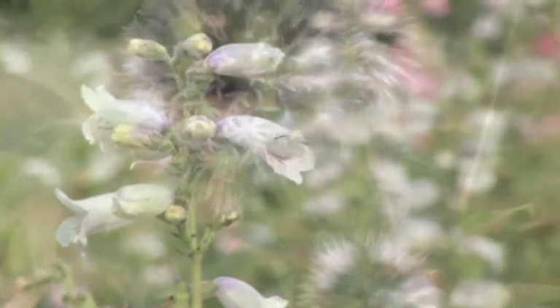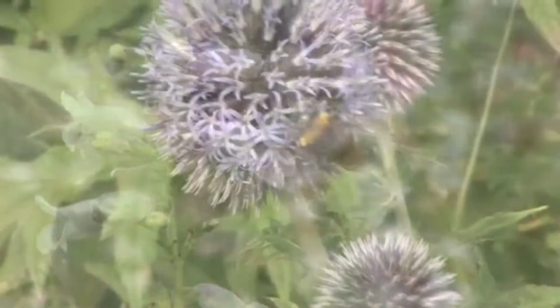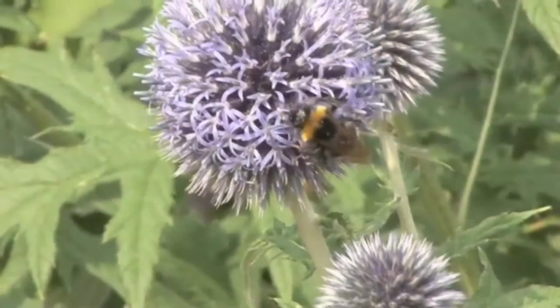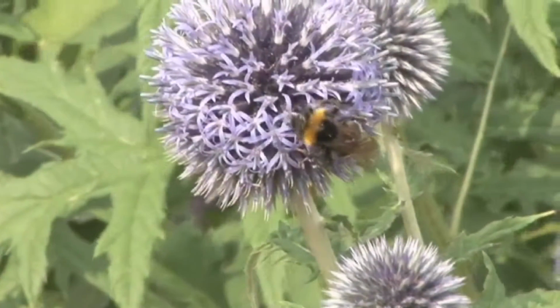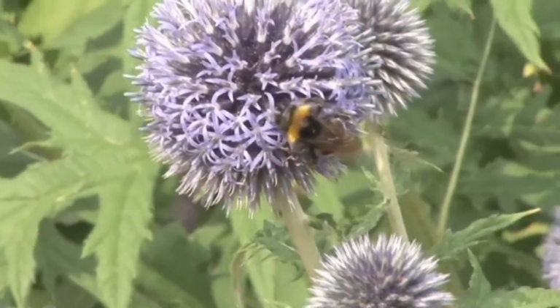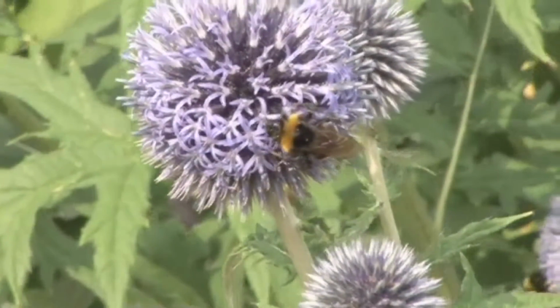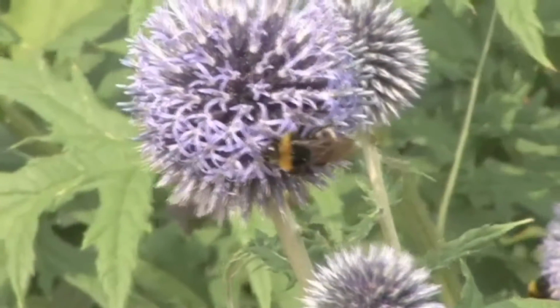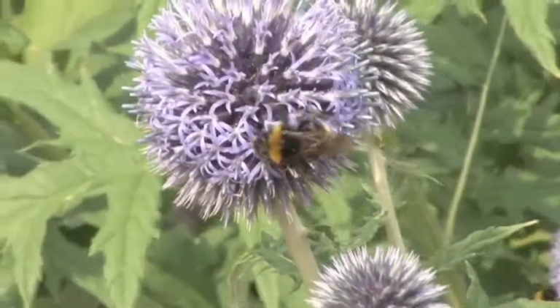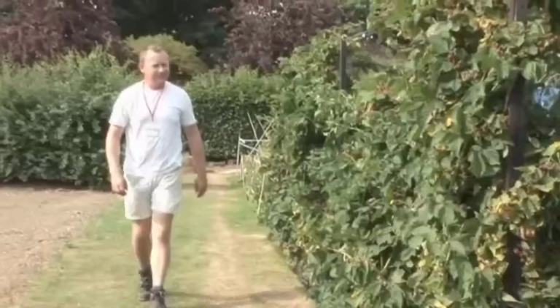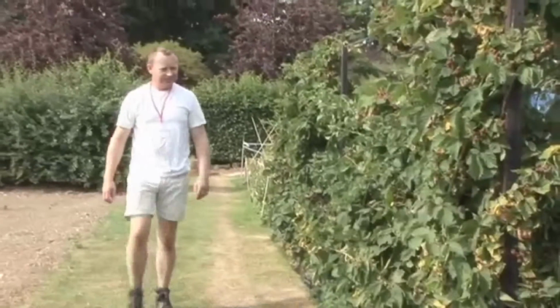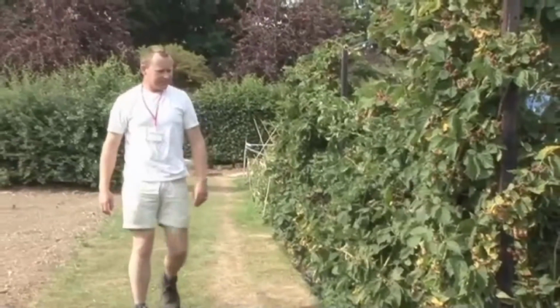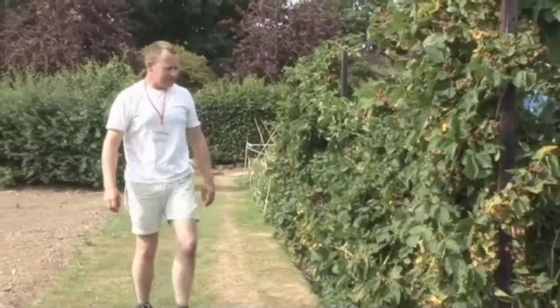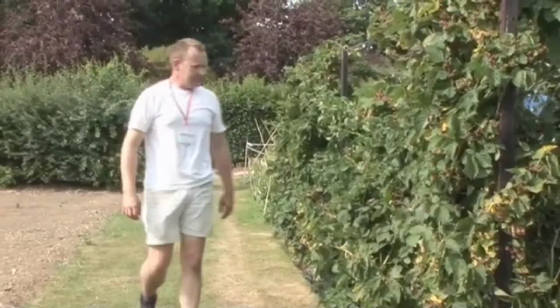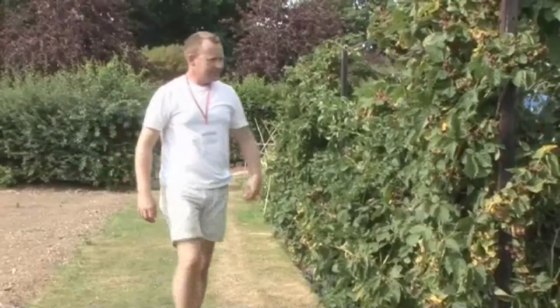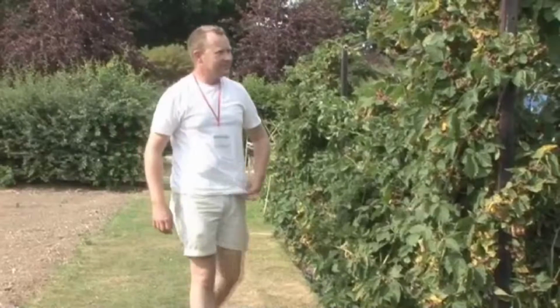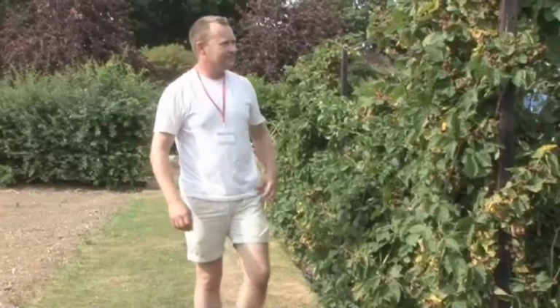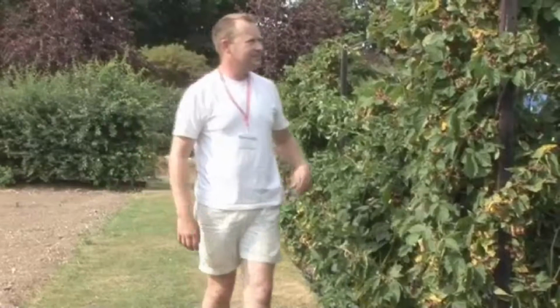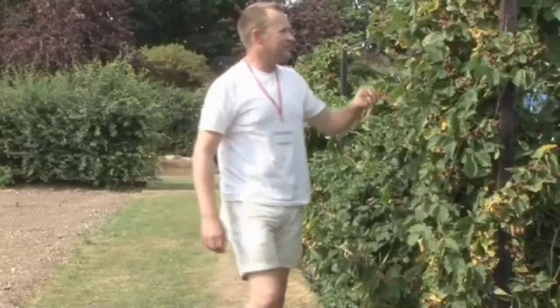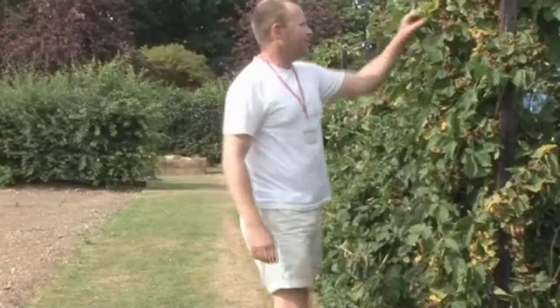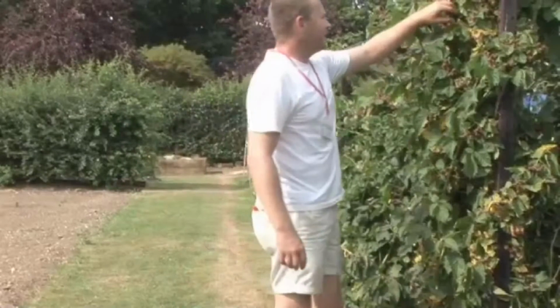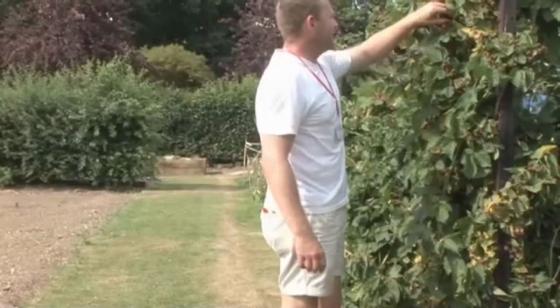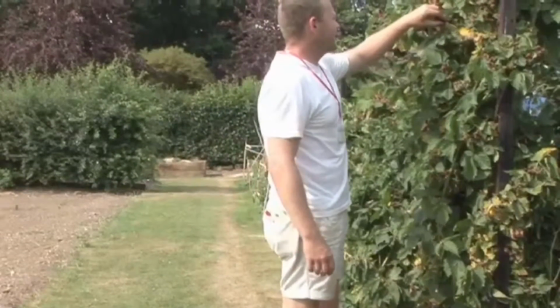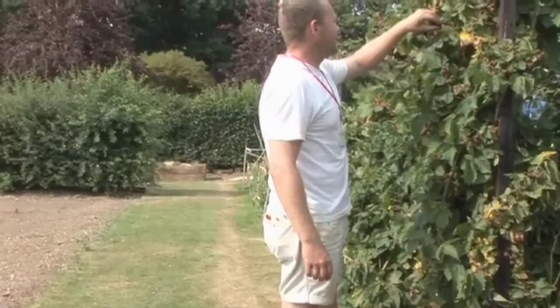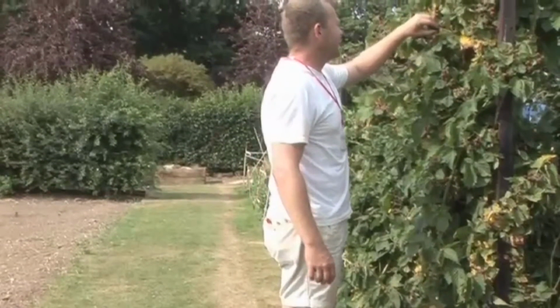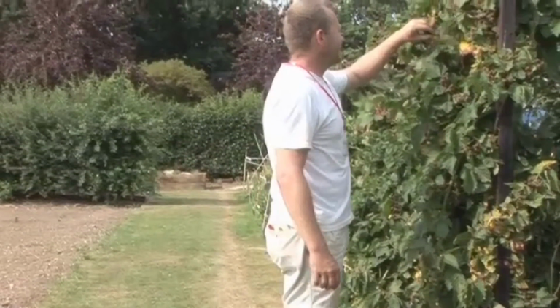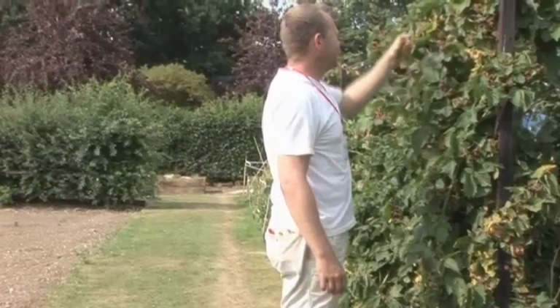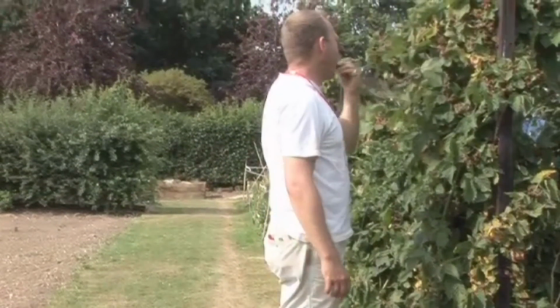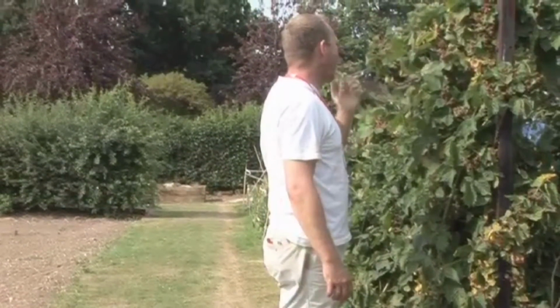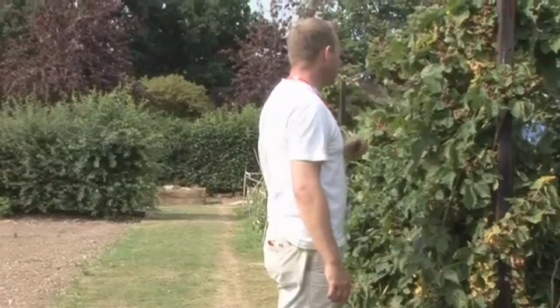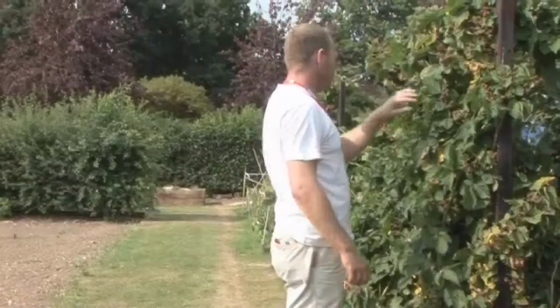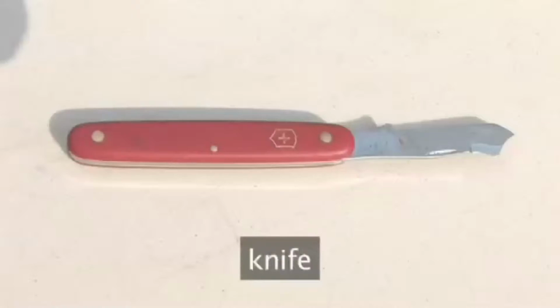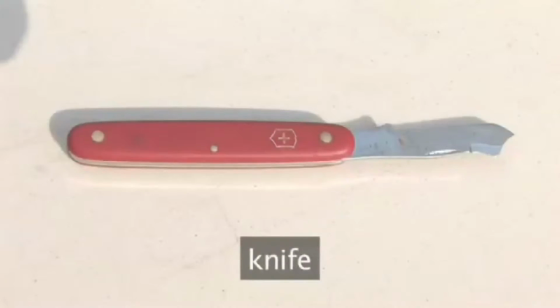We are at Capel Manor College in Greater London. Head of Horticulture and Landscaping, Tom Cole, is going to show us the correct way to harvest chives. To do this you will need a sharp knife.